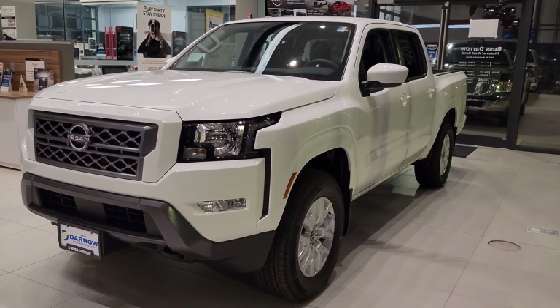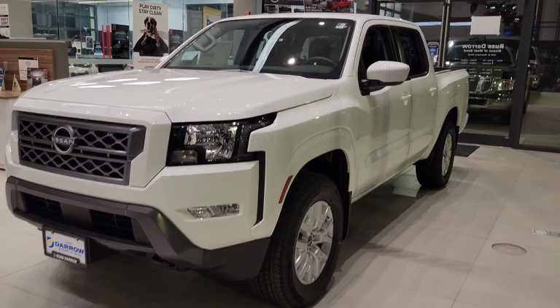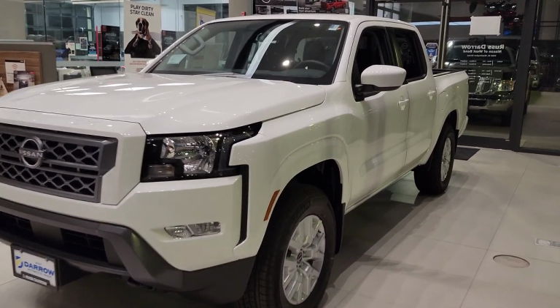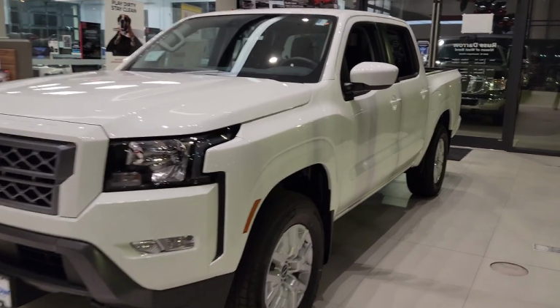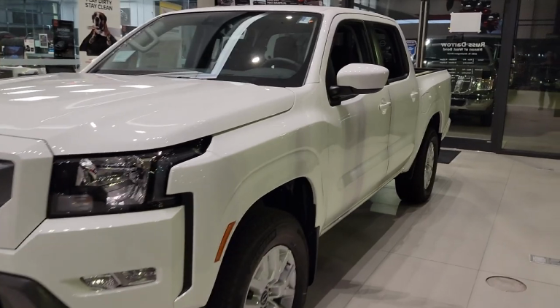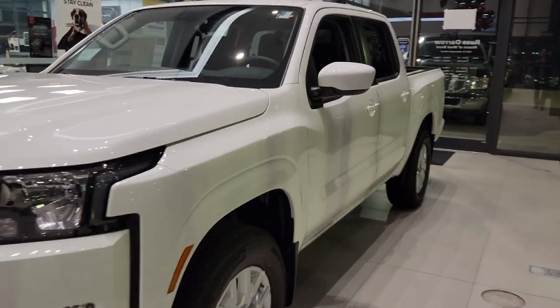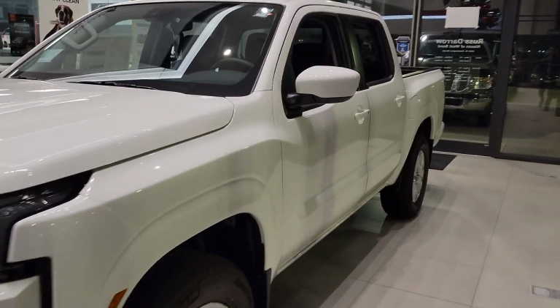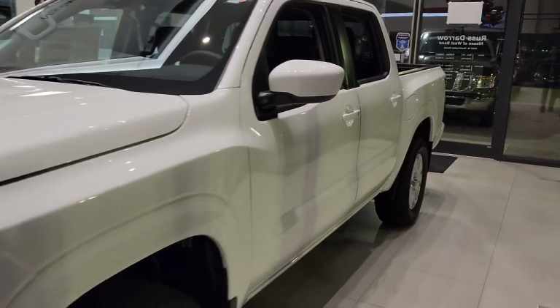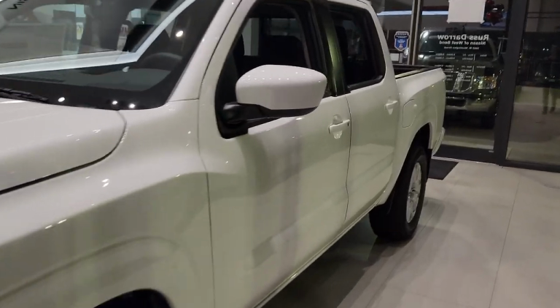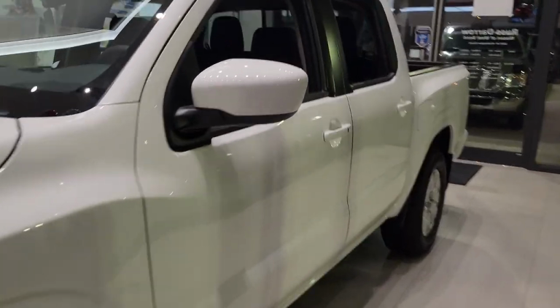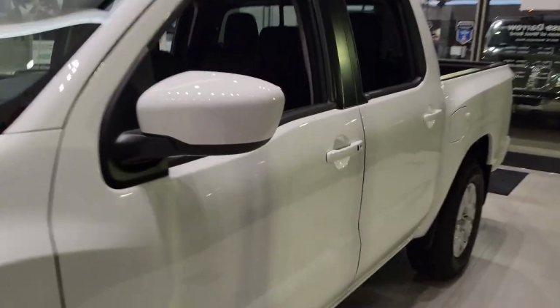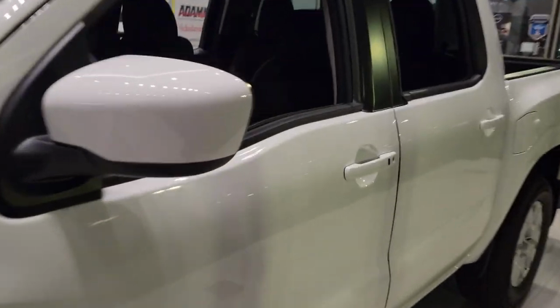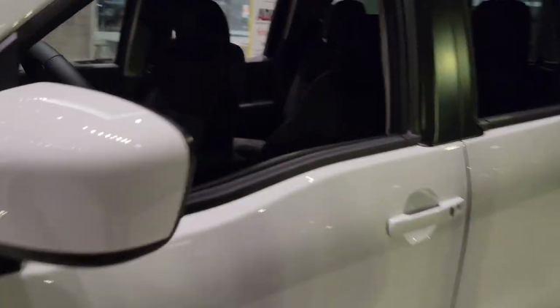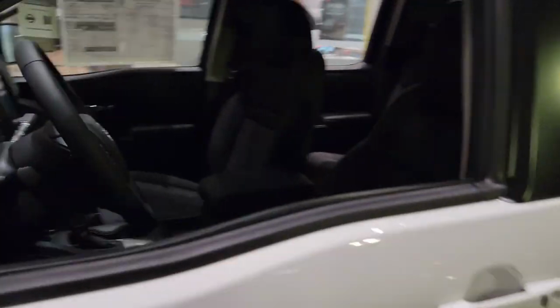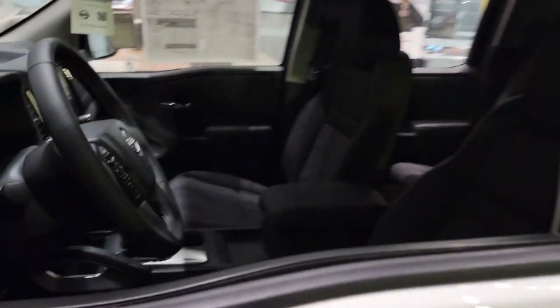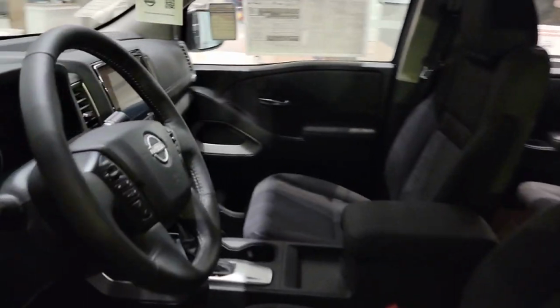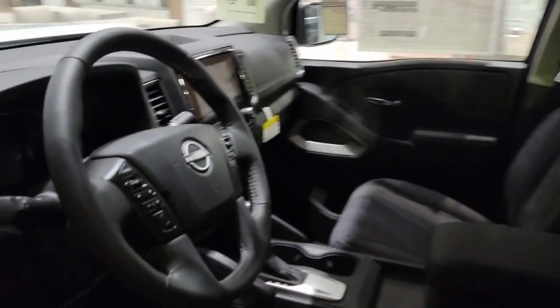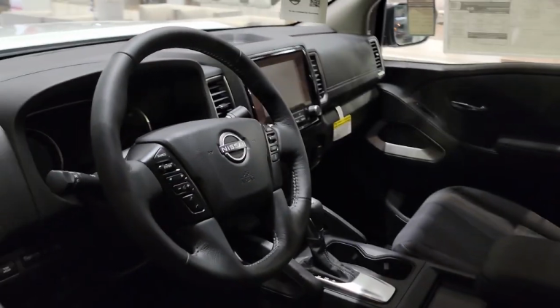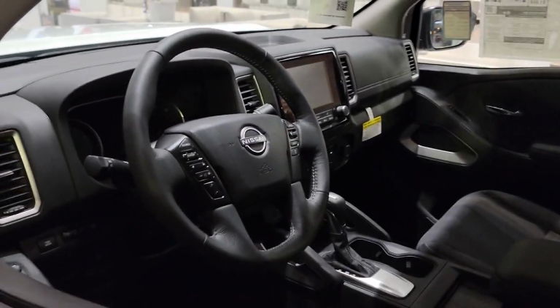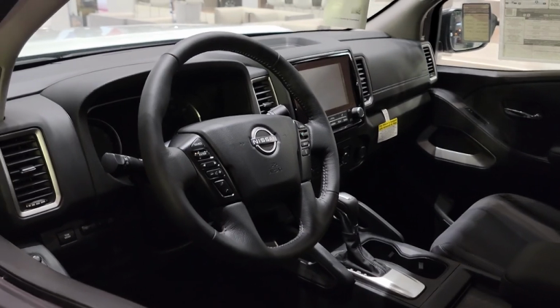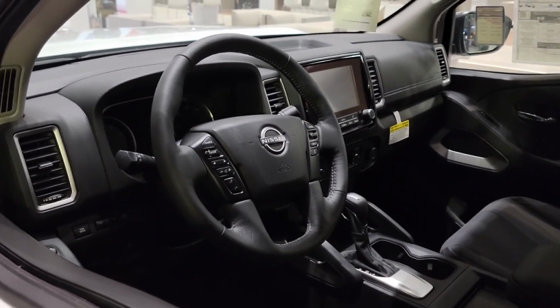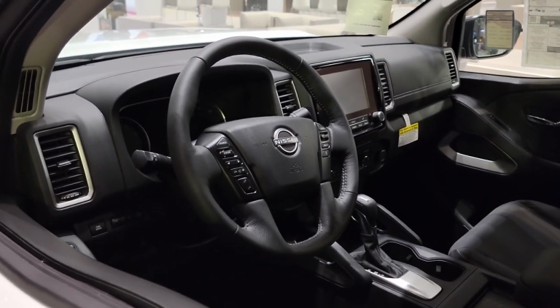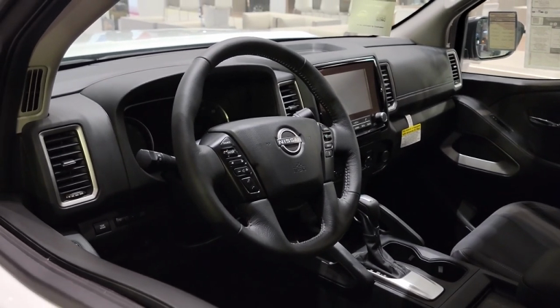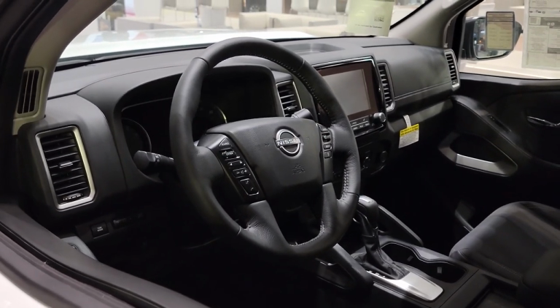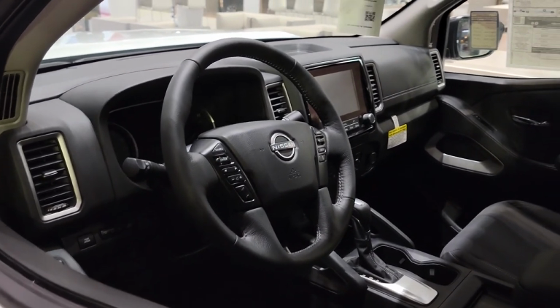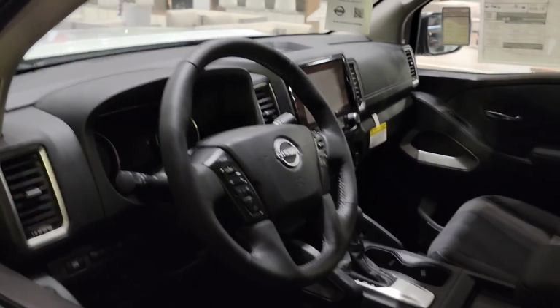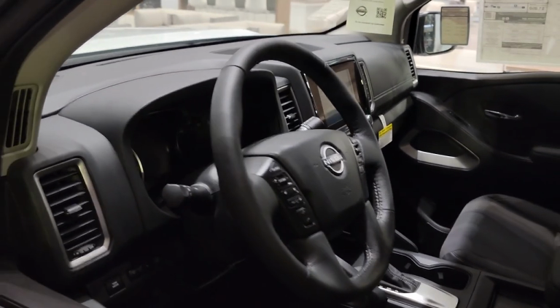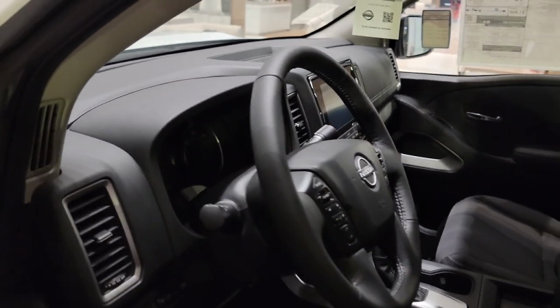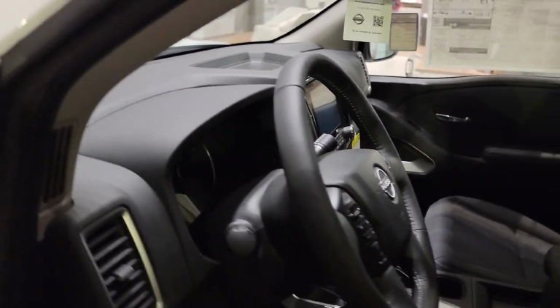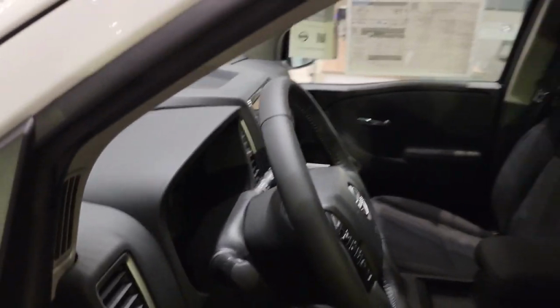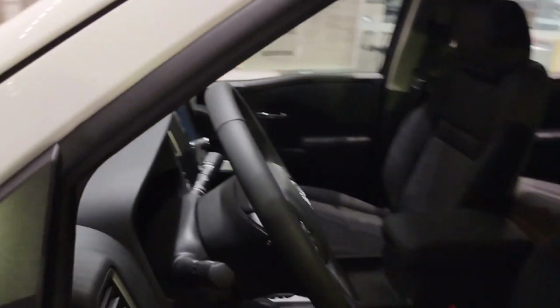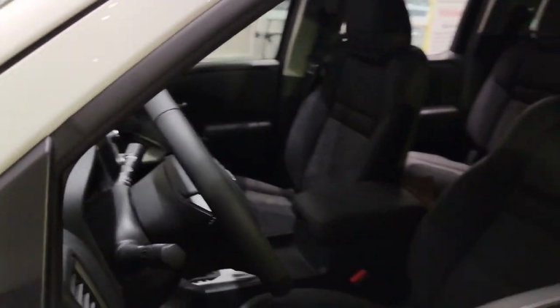With this SV being equipped with remote start, that allows for the heated seats and the steering wheel to turn on with the remote start system. In cold temperatures, this will warm up the entire vehicle with the intelligent climate control.